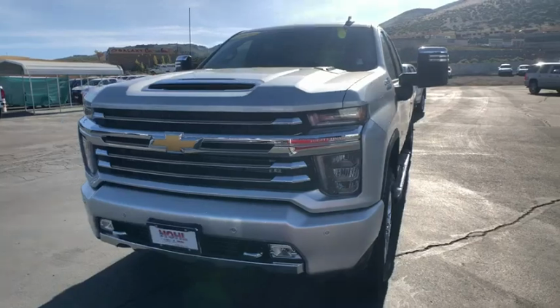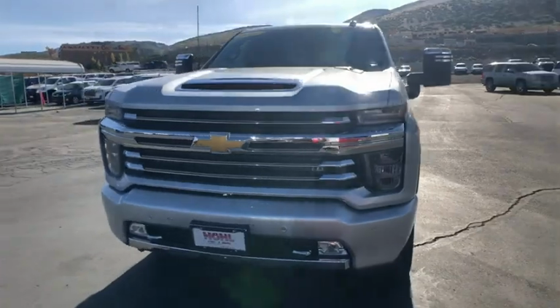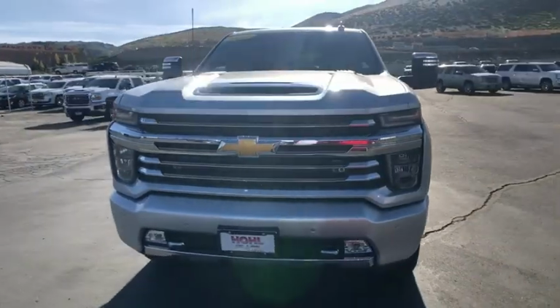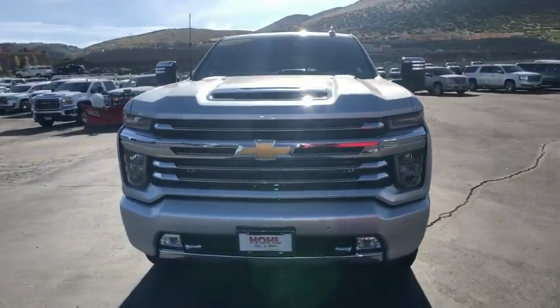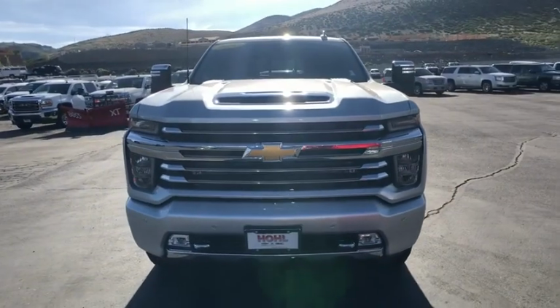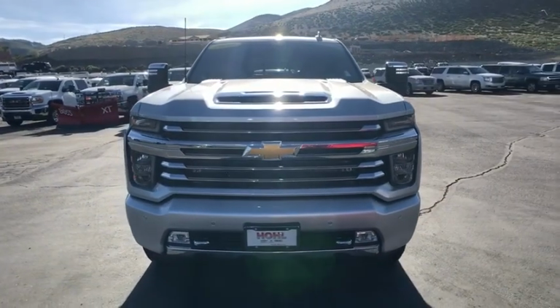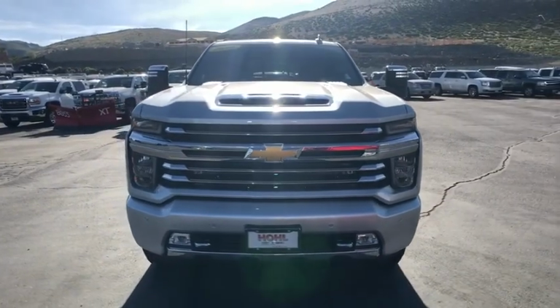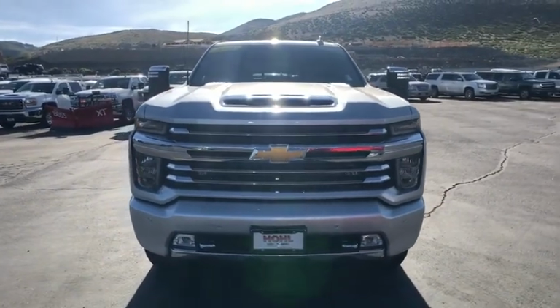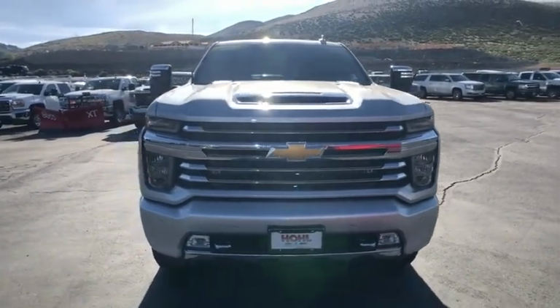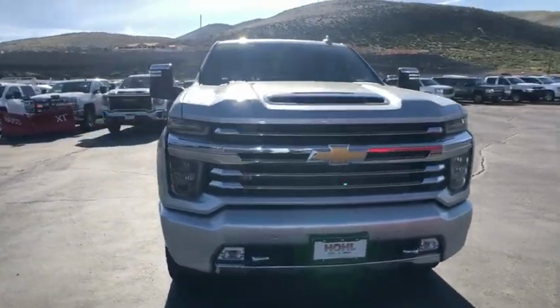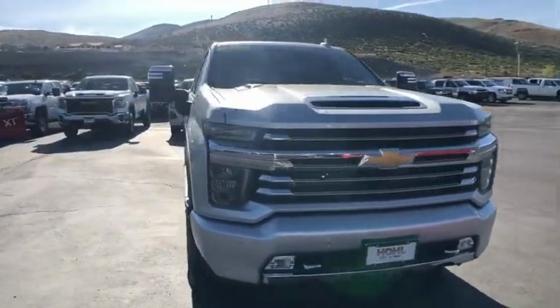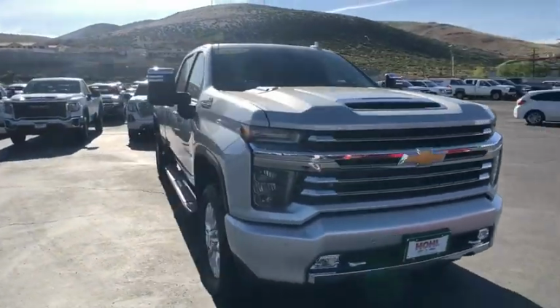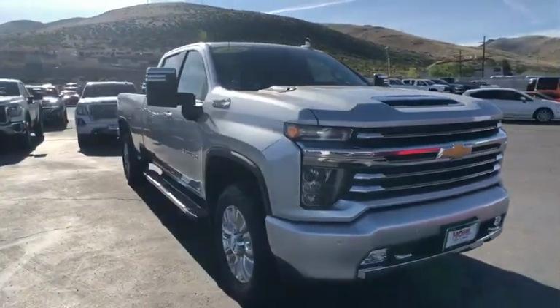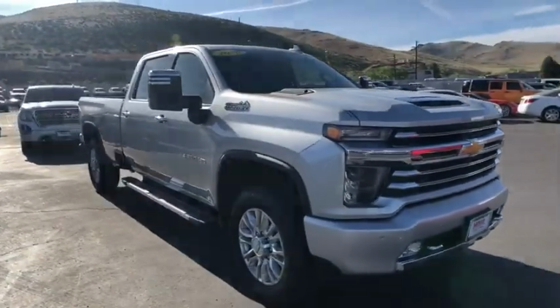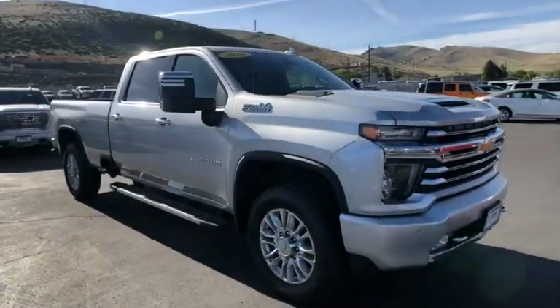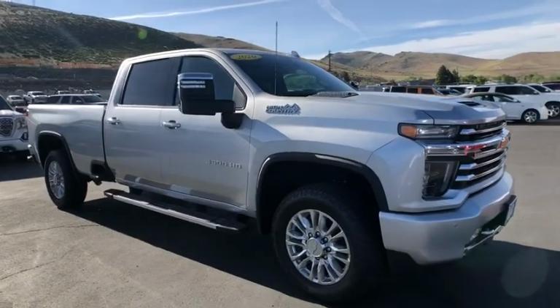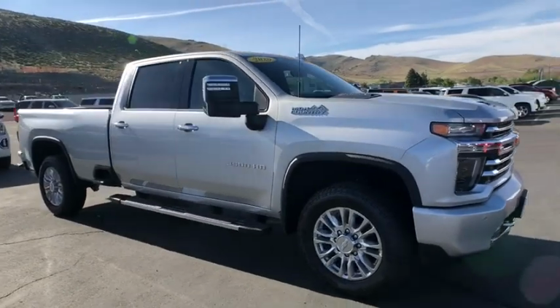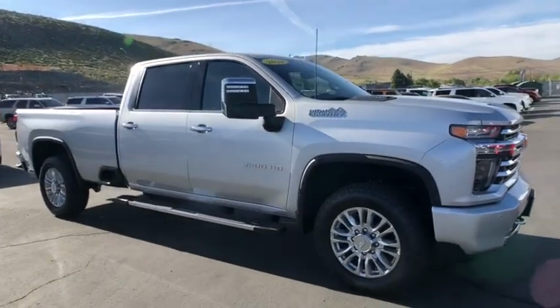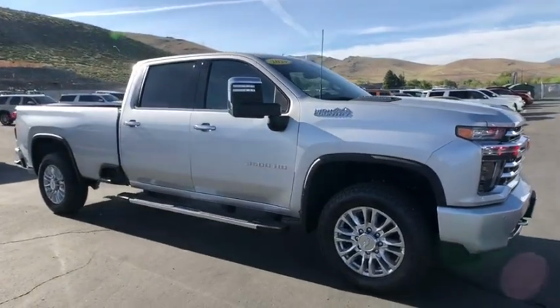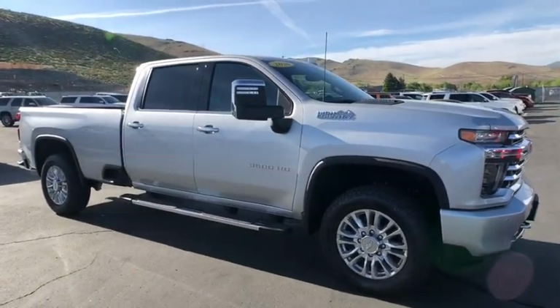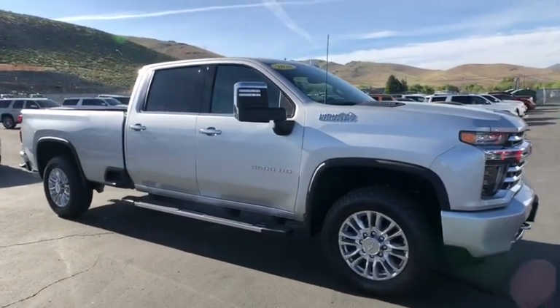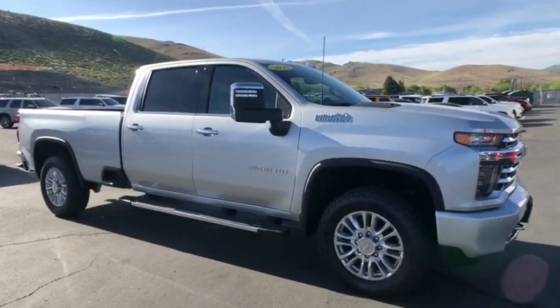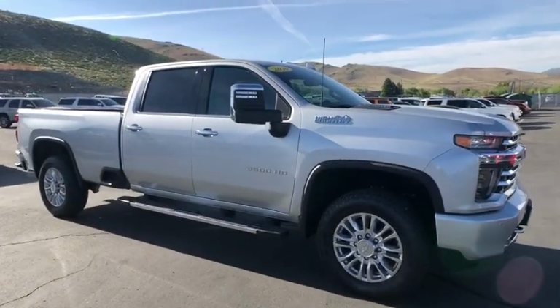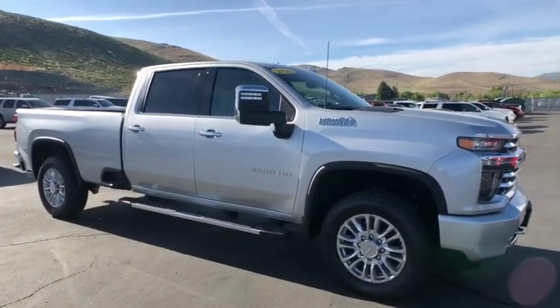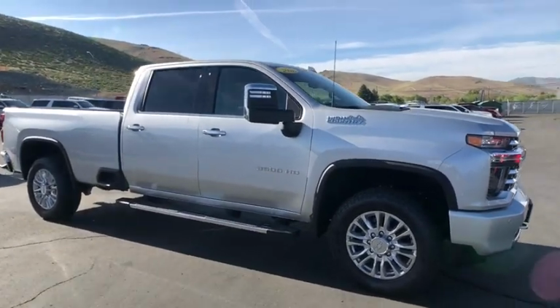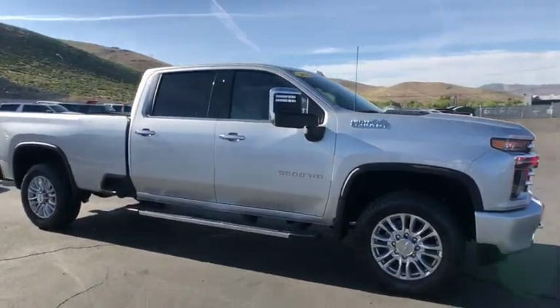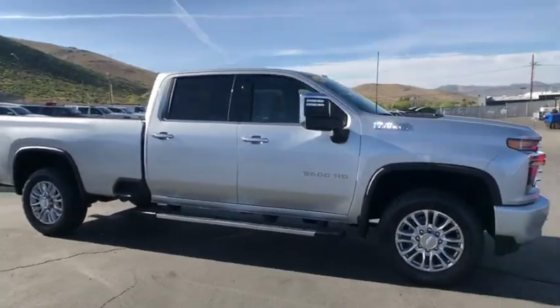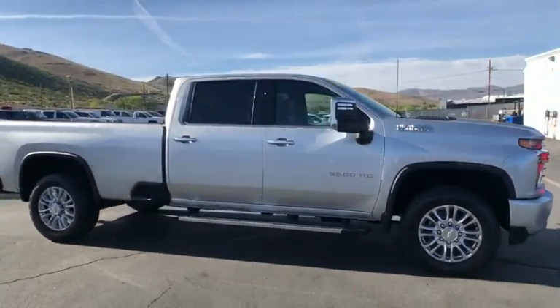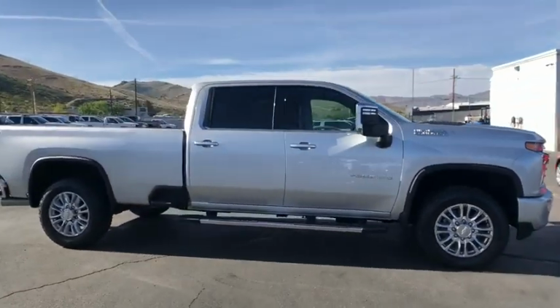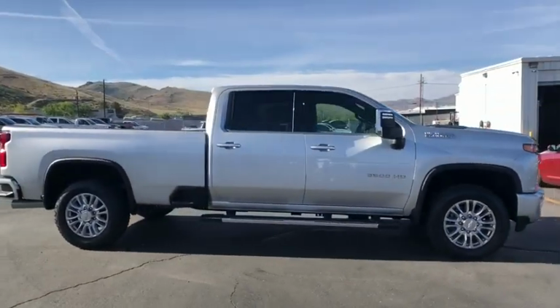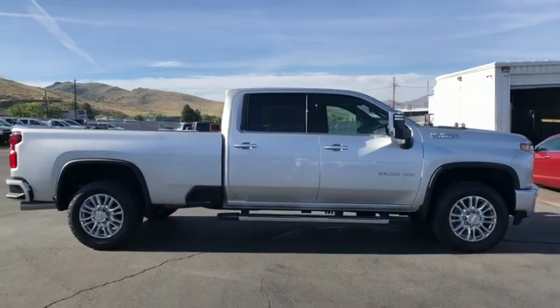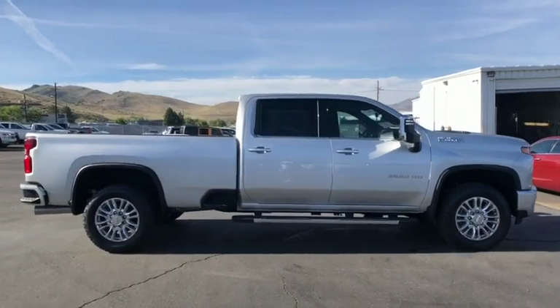Stop by and take a look at the 2020 Chevrolet Silverado 3500 HD. Pros: everything. Cons: nothing. This vehicle has less than 100 miles.